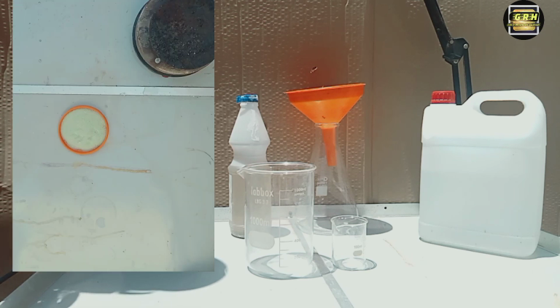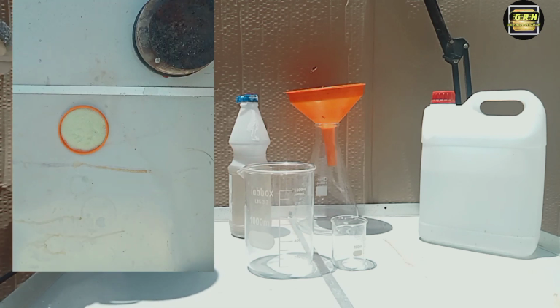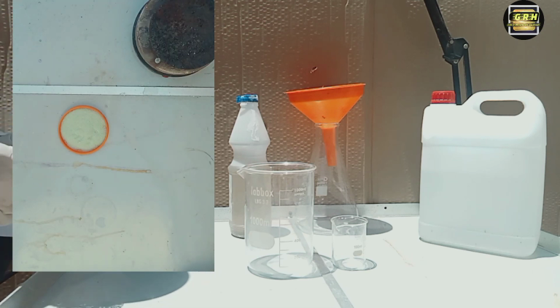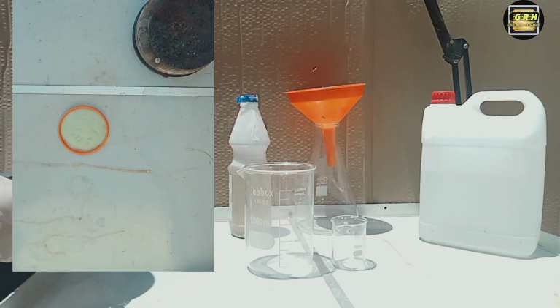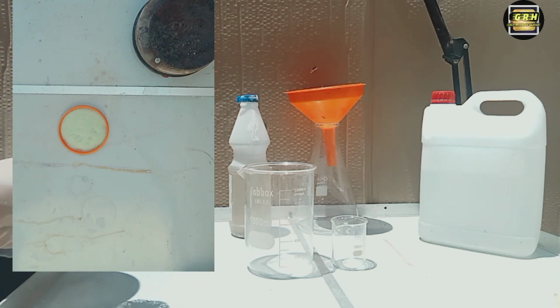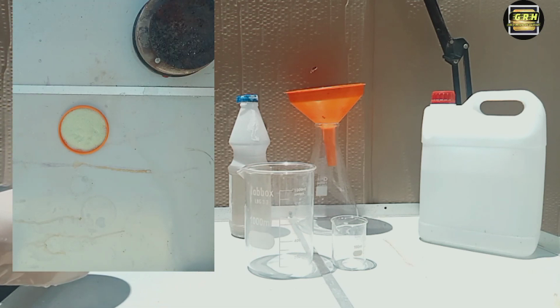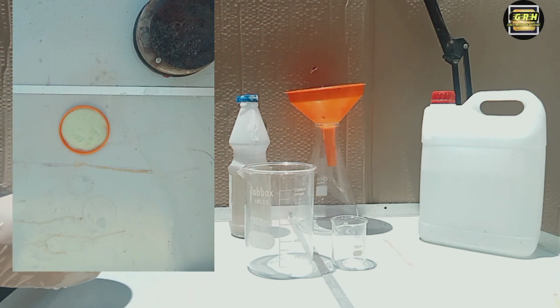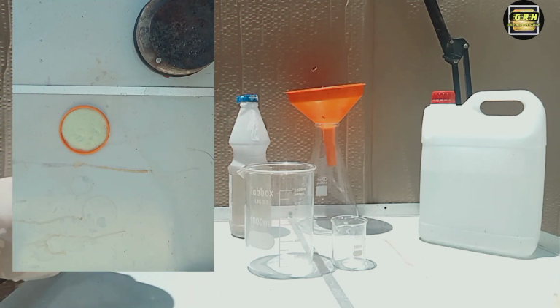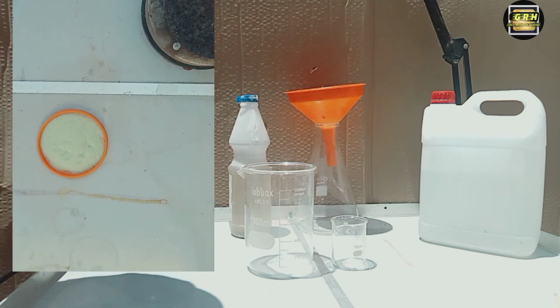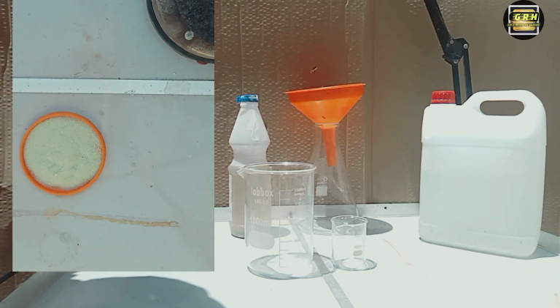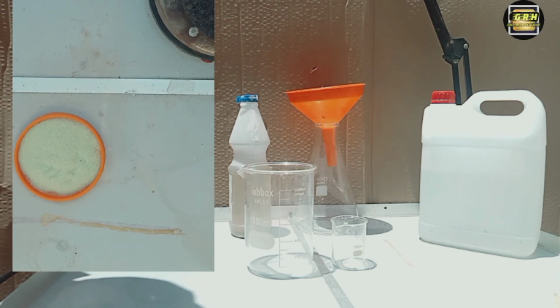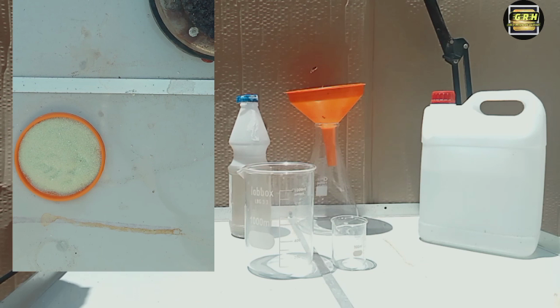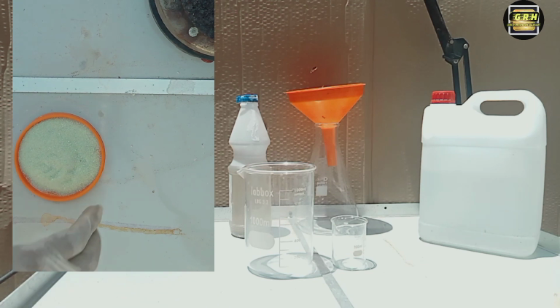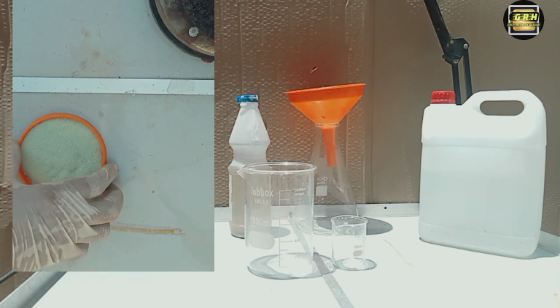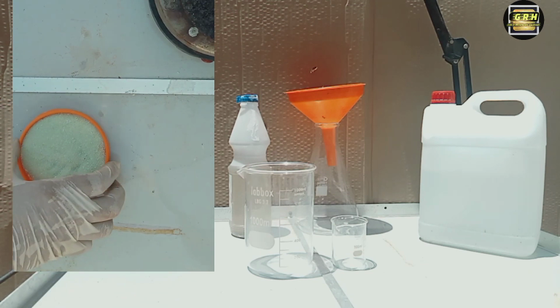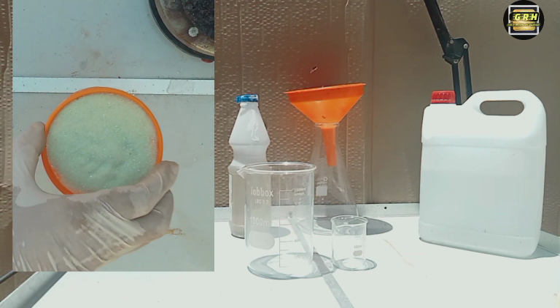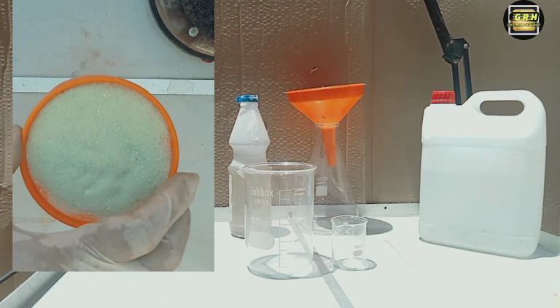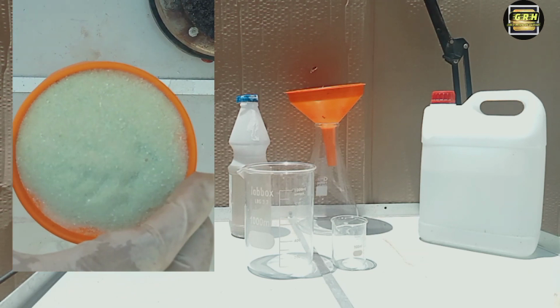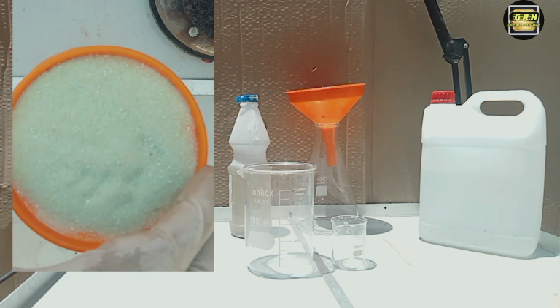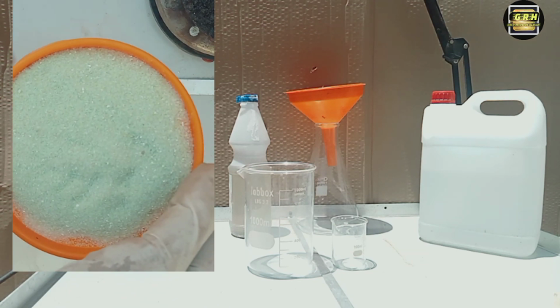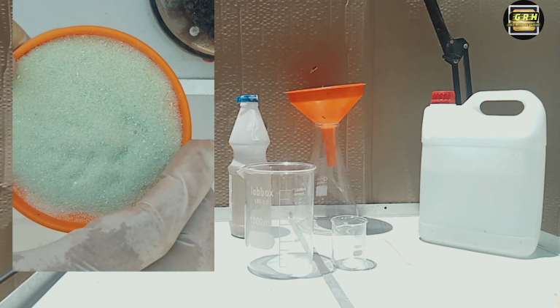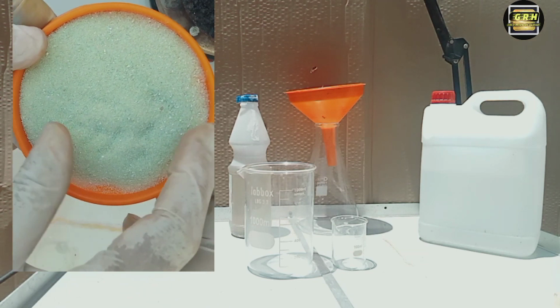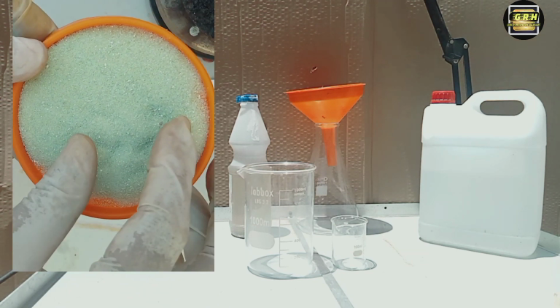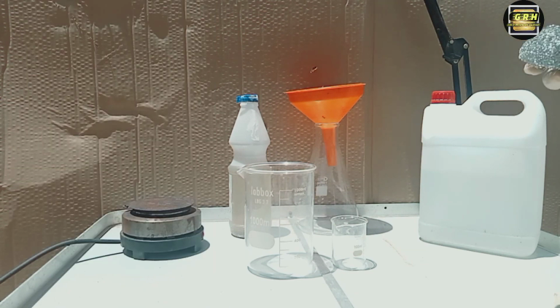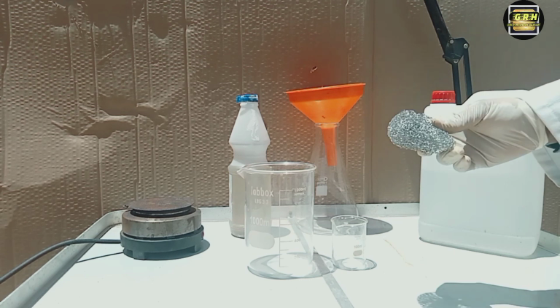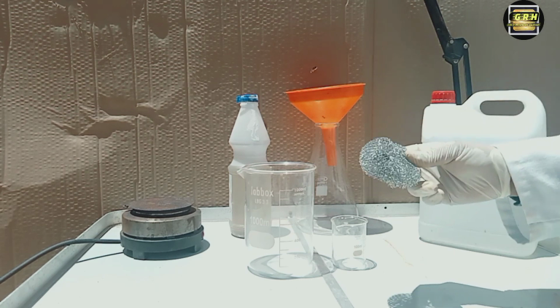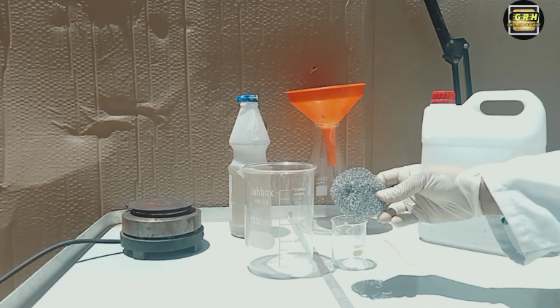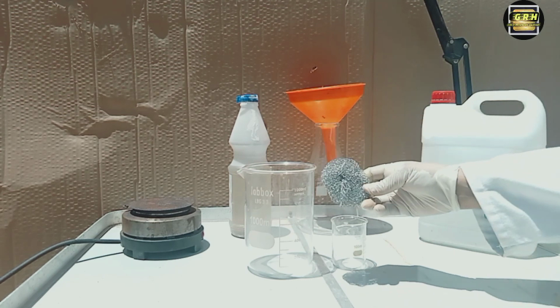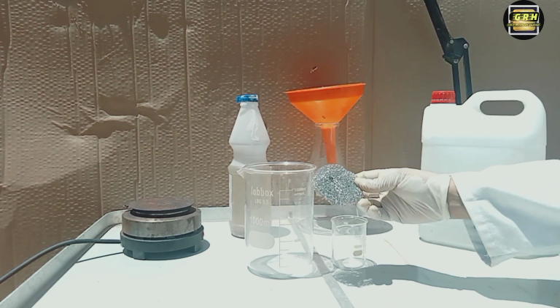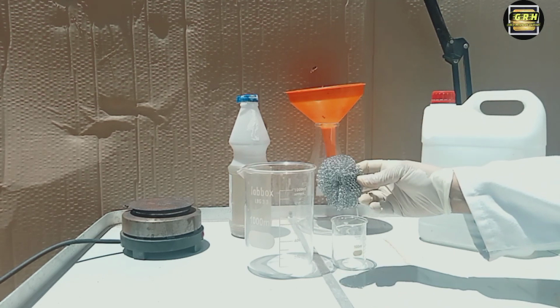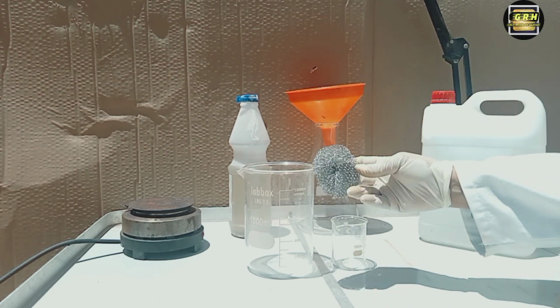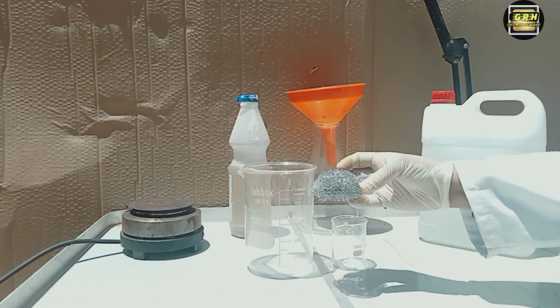Iron sulfate, also known as ferrous sulfate or copperas, is conveniently prepared in the laboratory by treating iron with dilute sulfuric acid. If you cannot obtain copperas, you can easily make it yourself.